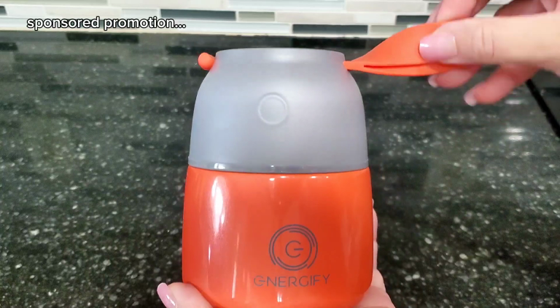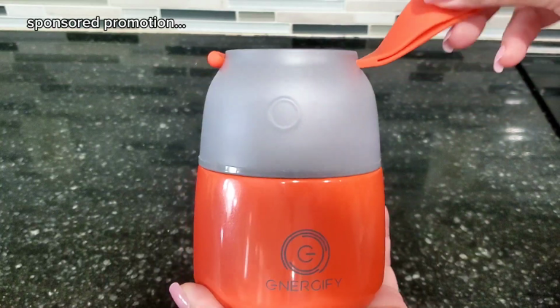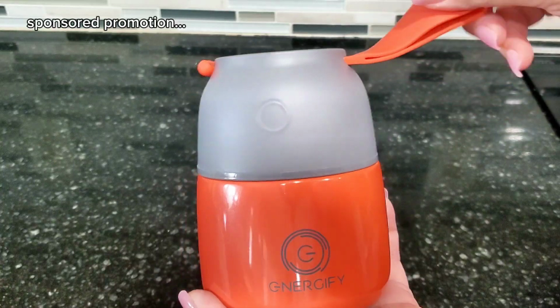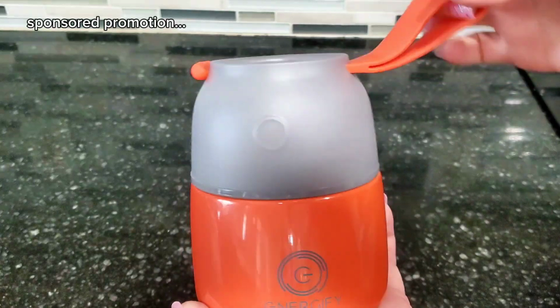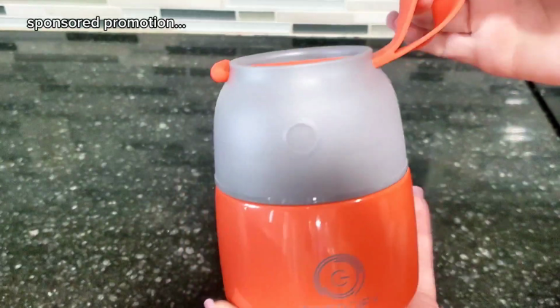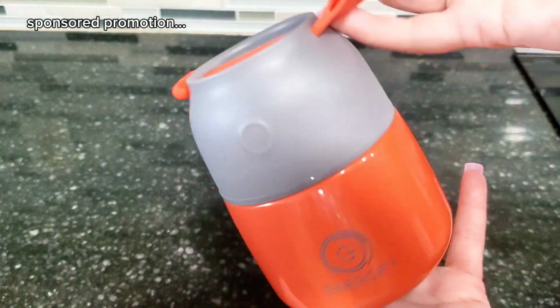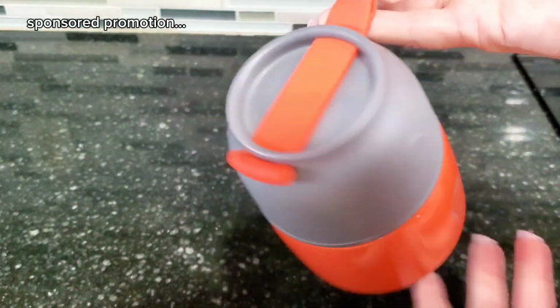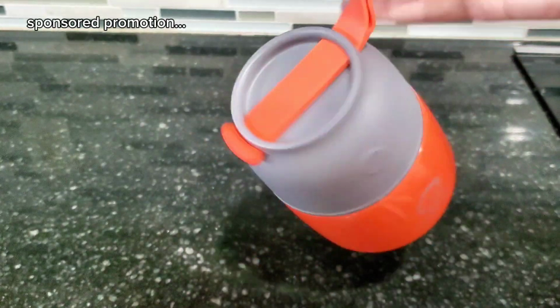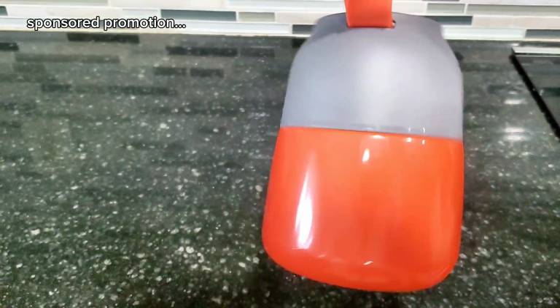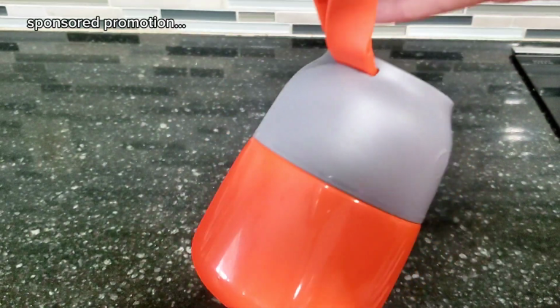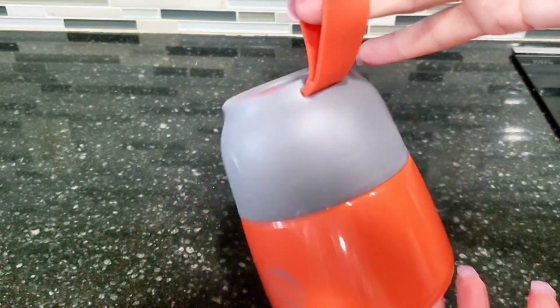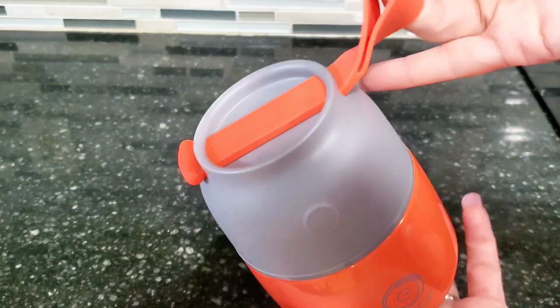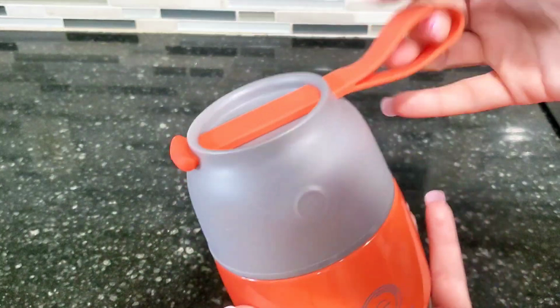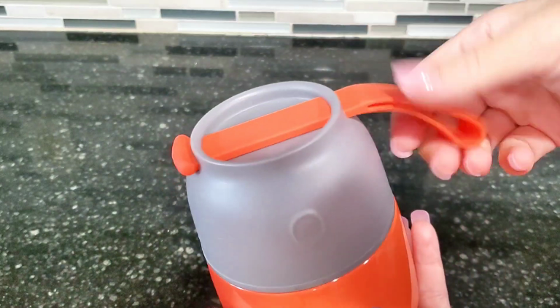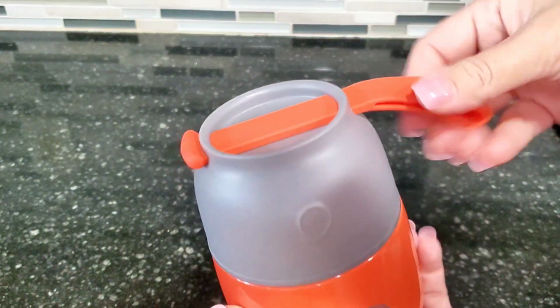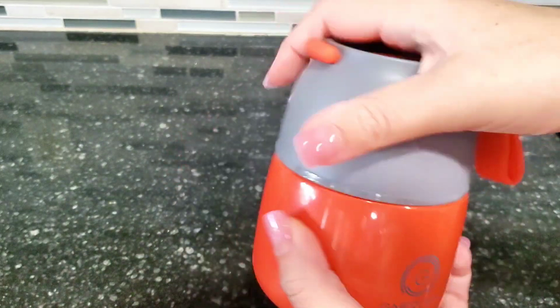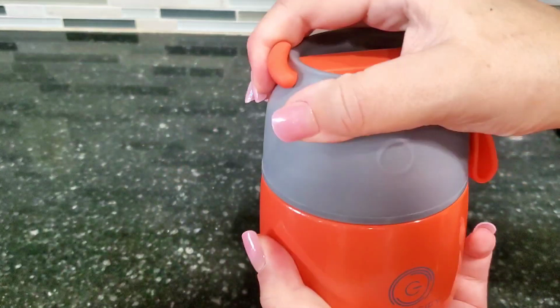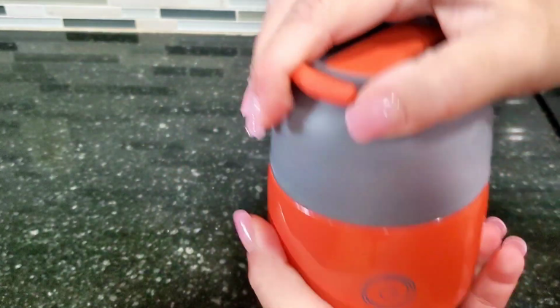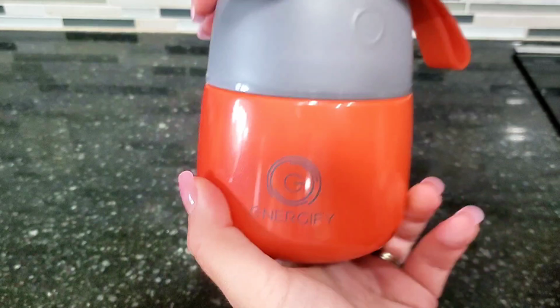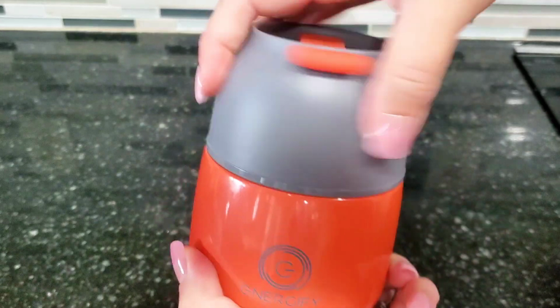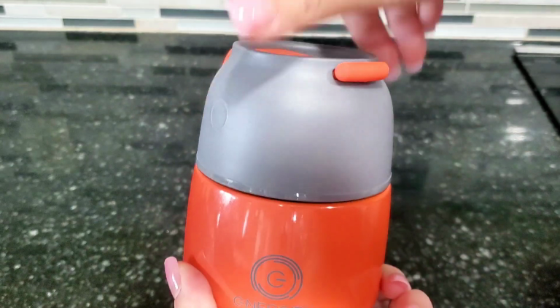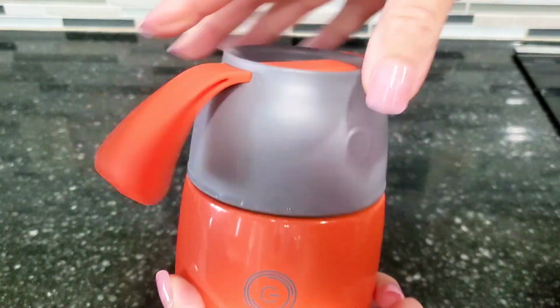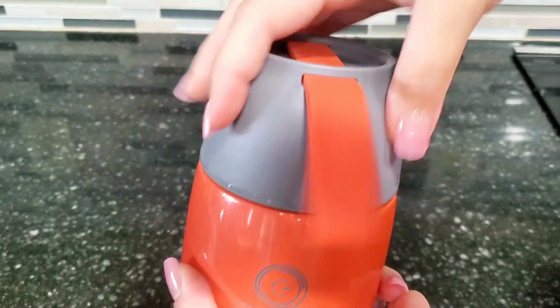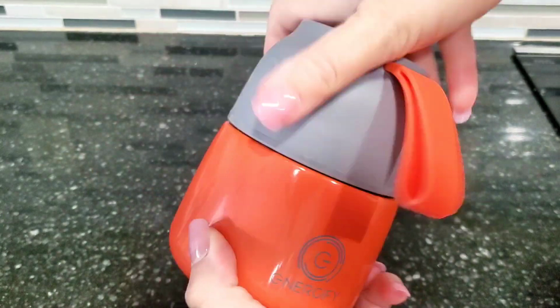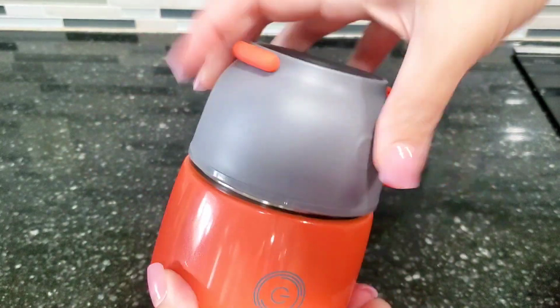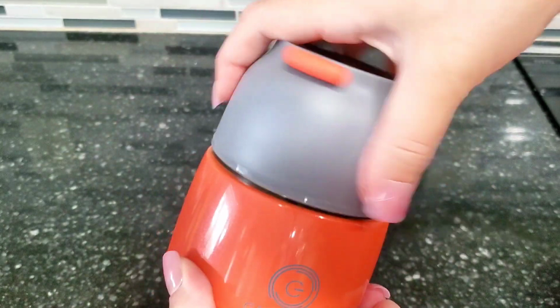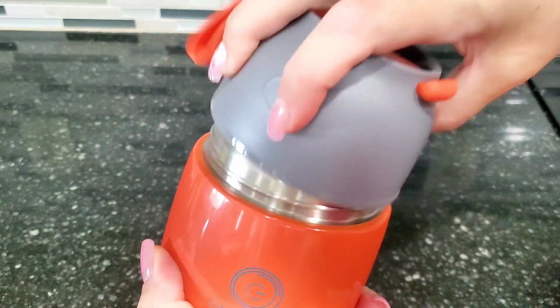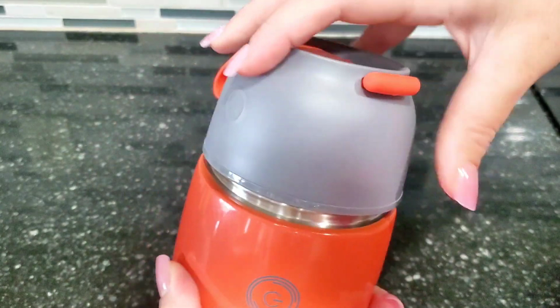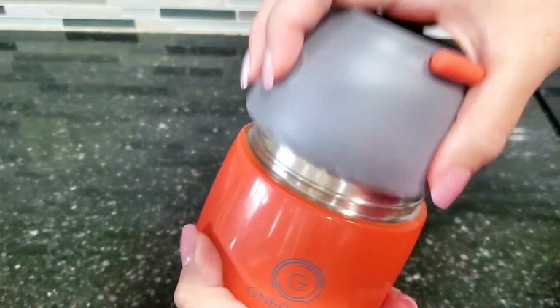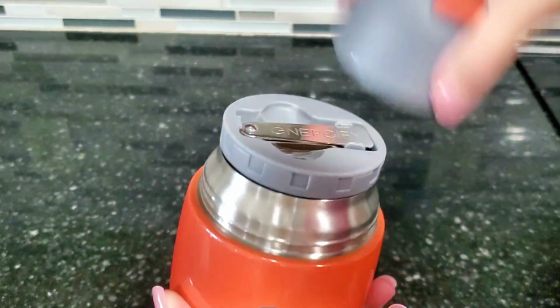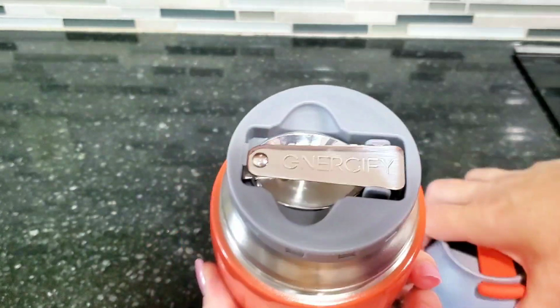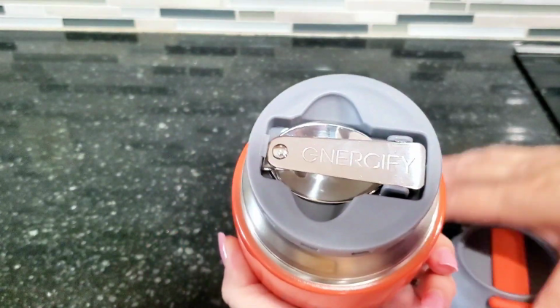Hi guys, today I'm doing a review of this Energify vacuum insulated food jar. I did receive this as a gift, but I'm so excited to give you my honest opinion about this.